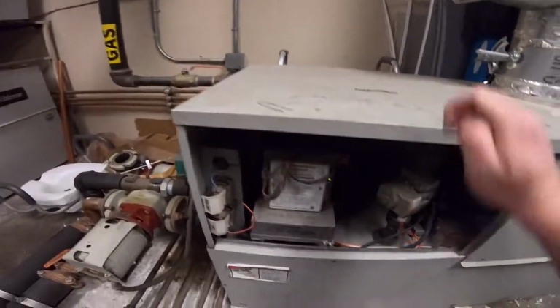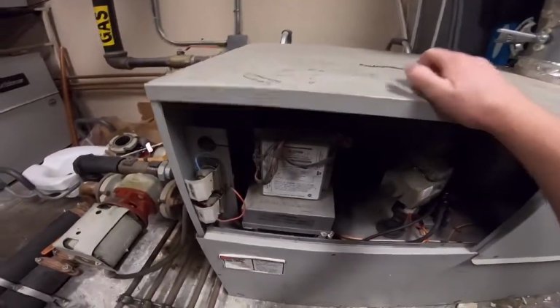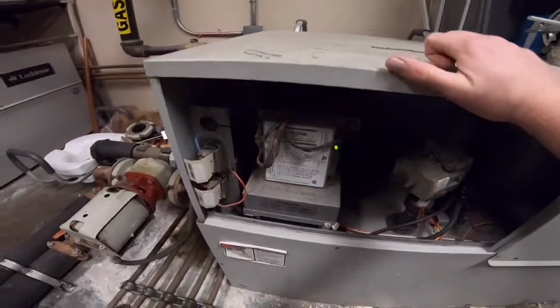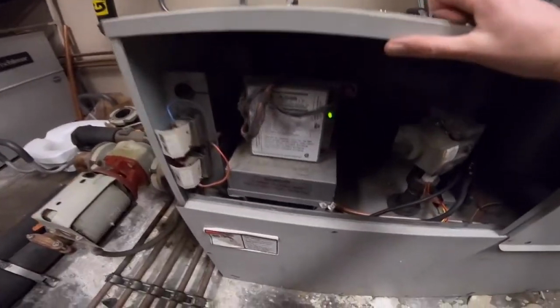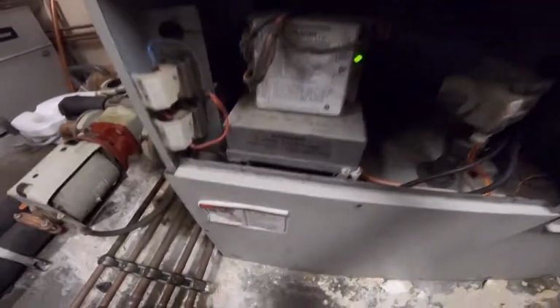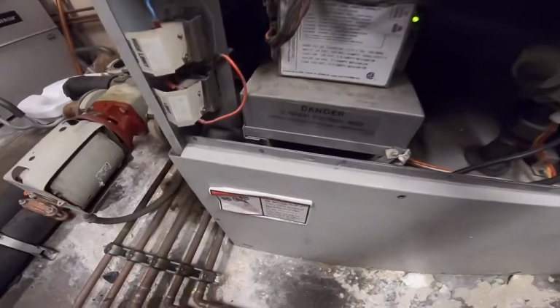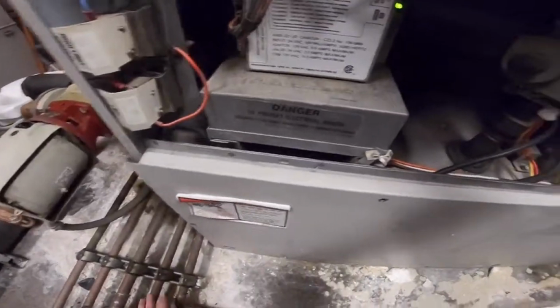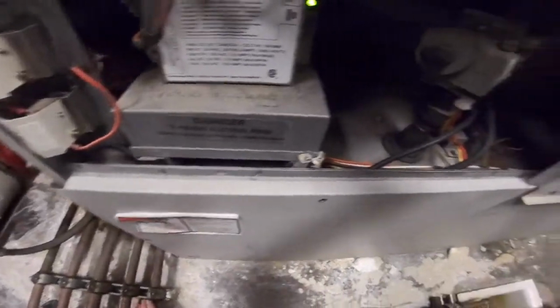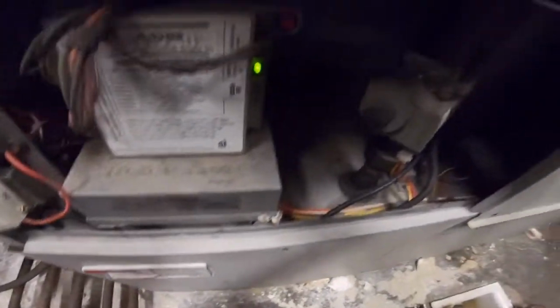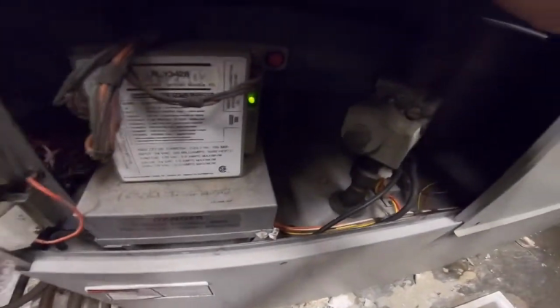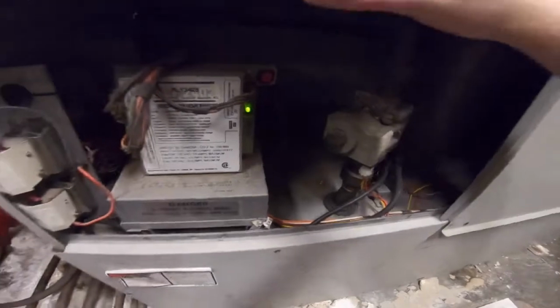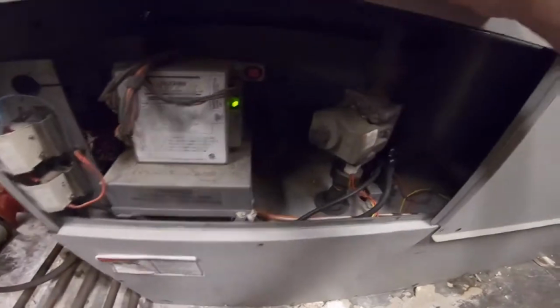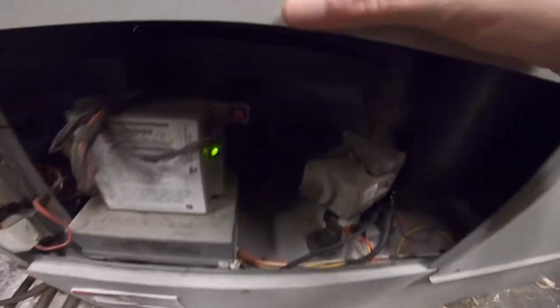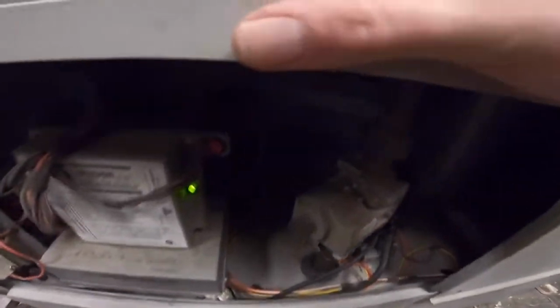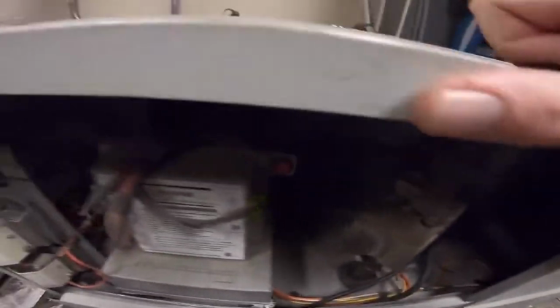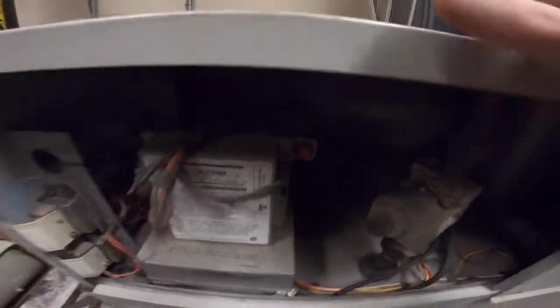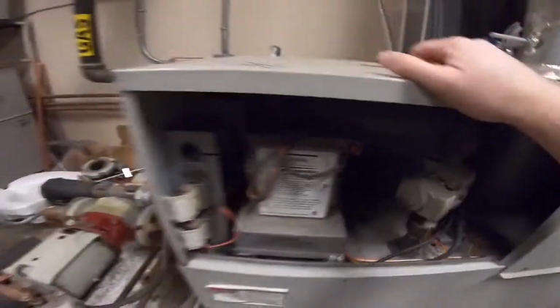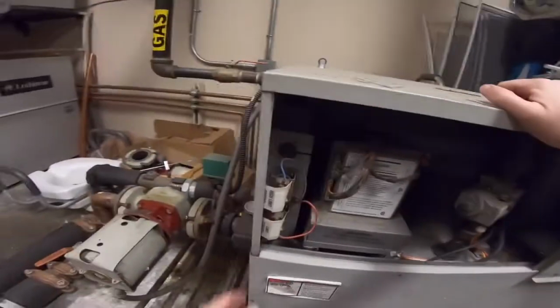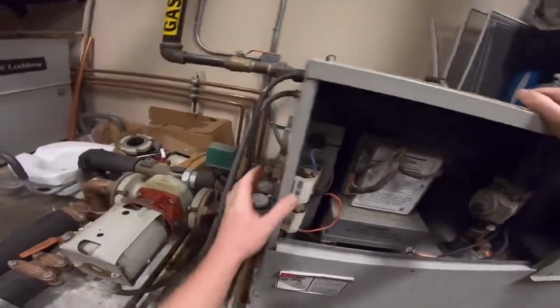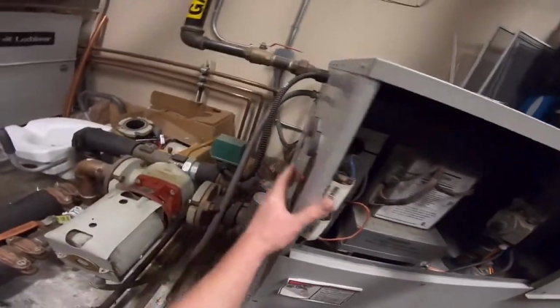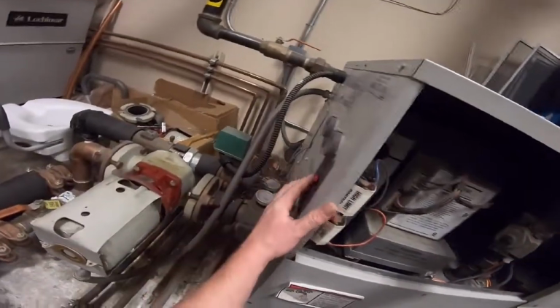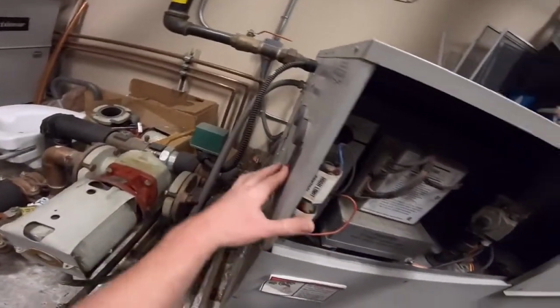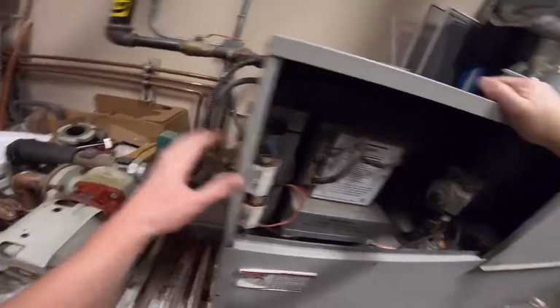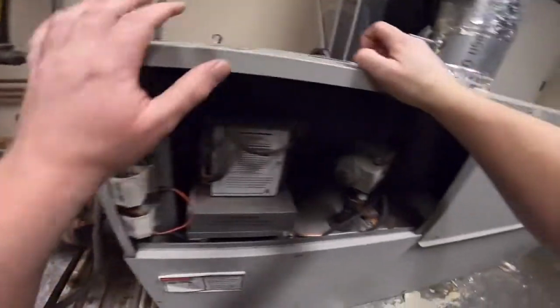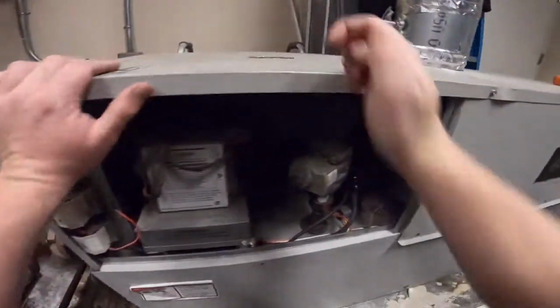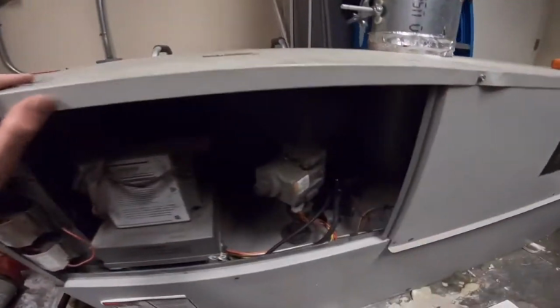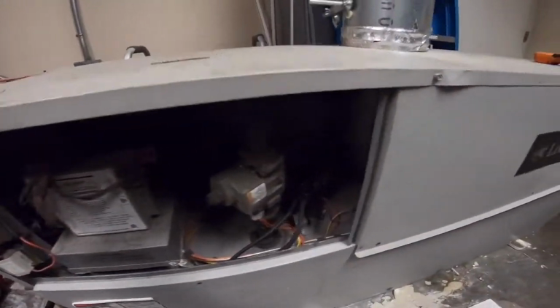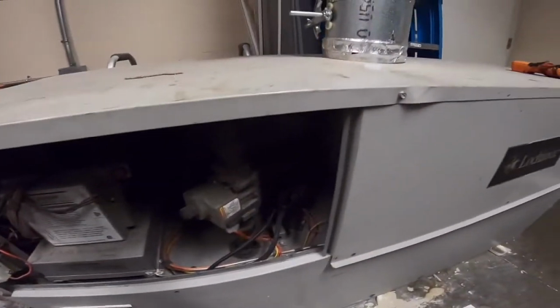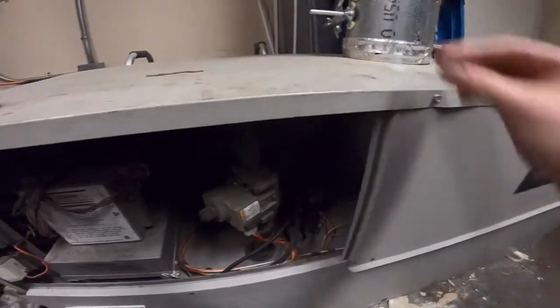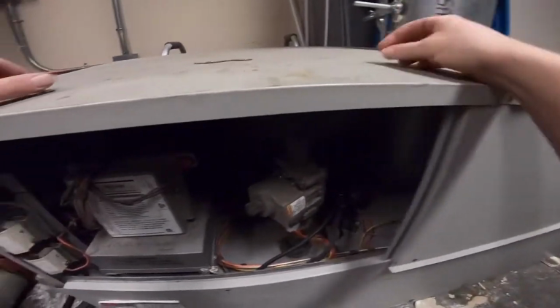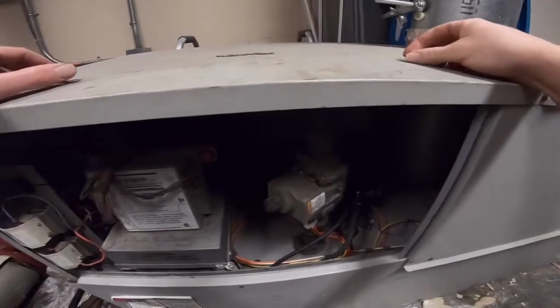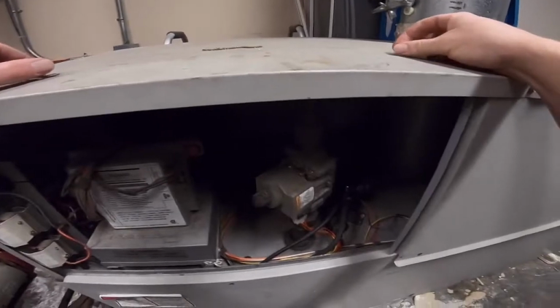When it has an error so many times, it goes into a shutdown mode. So you're gonna have to turn it off, turn it back on so you can see what it's doing.